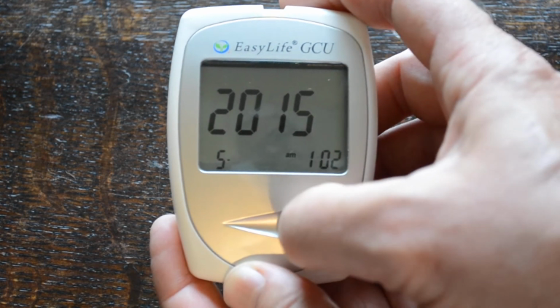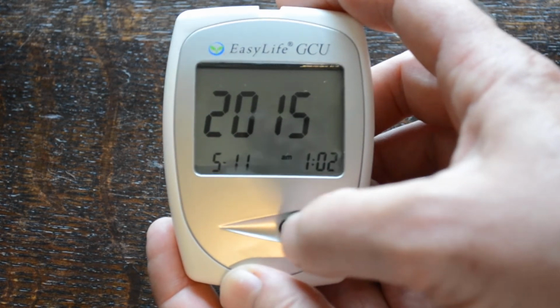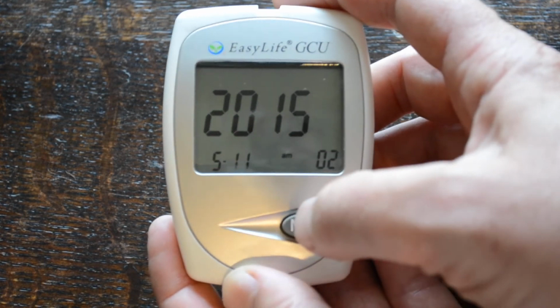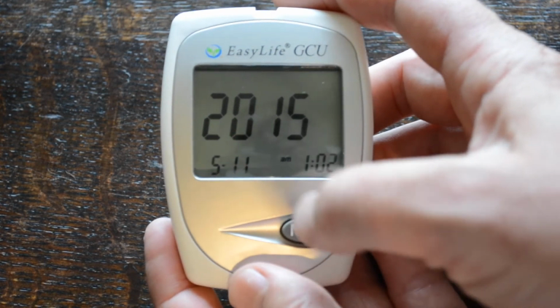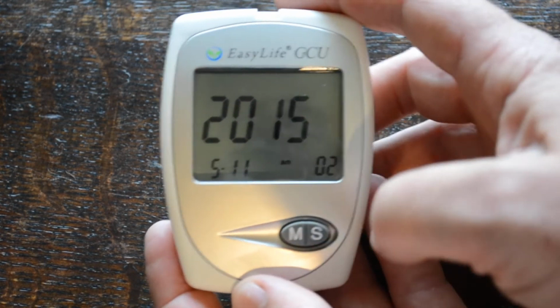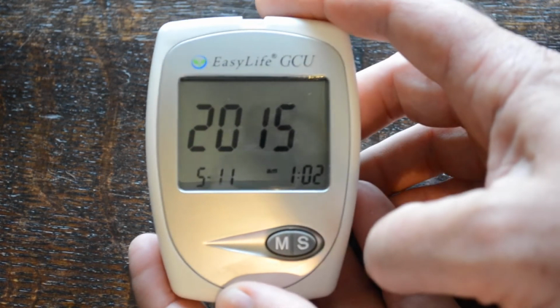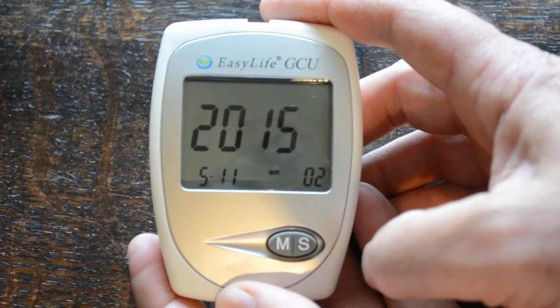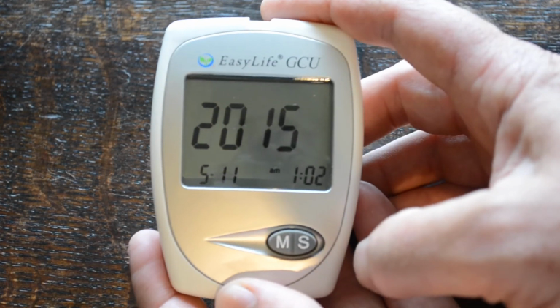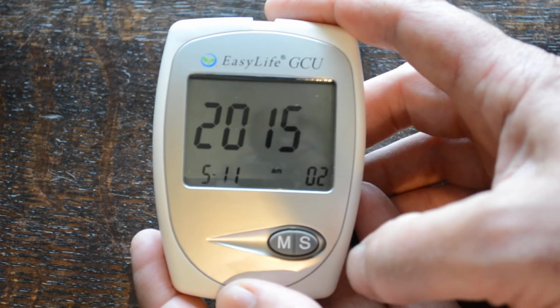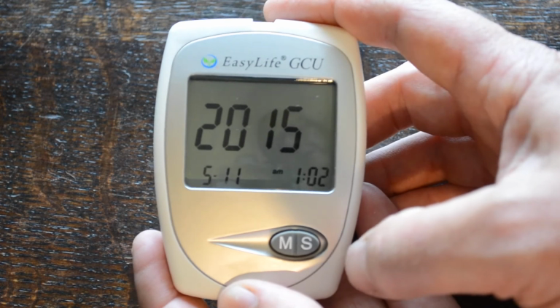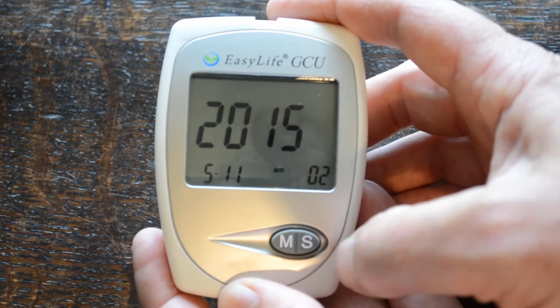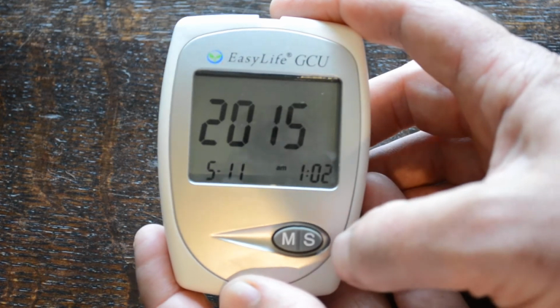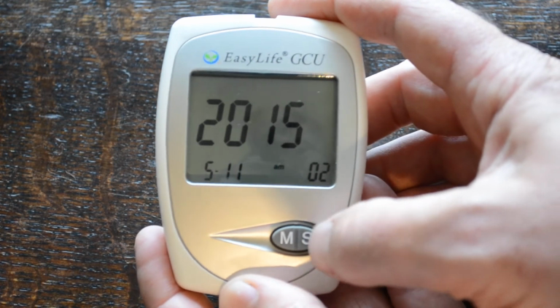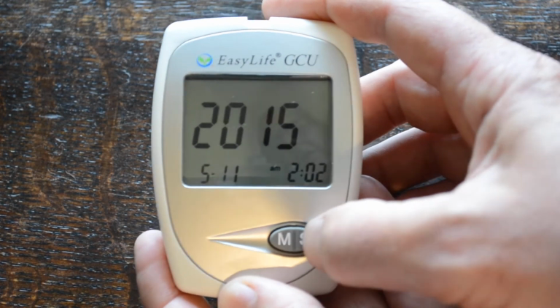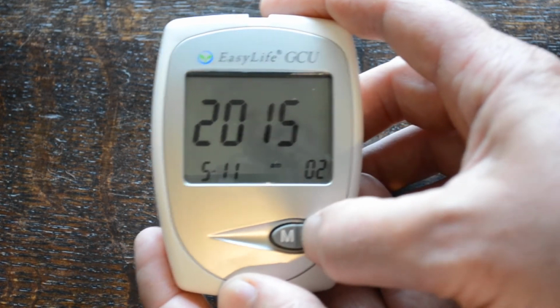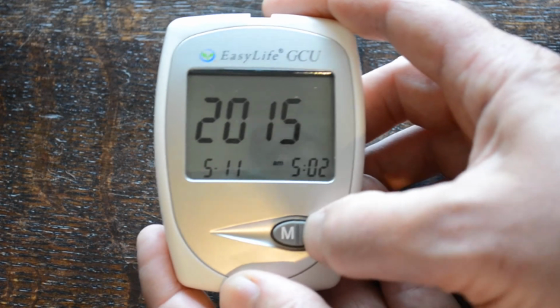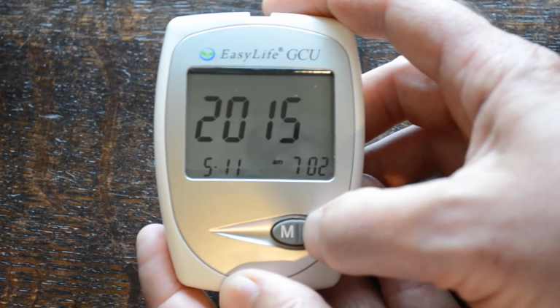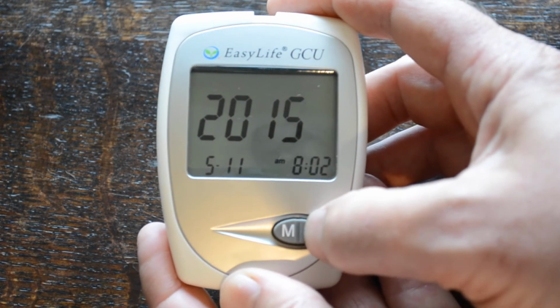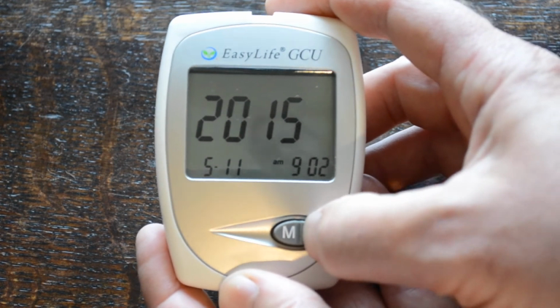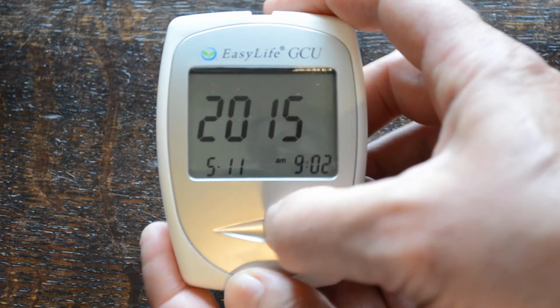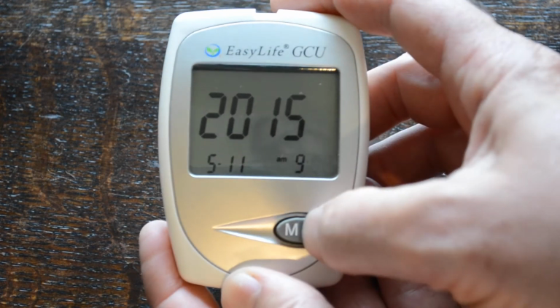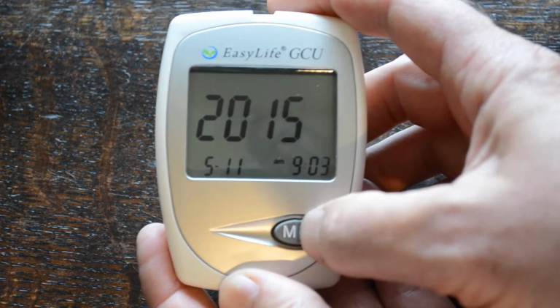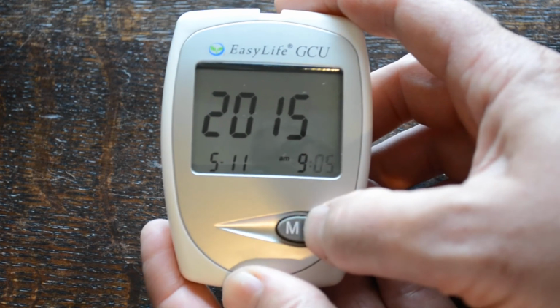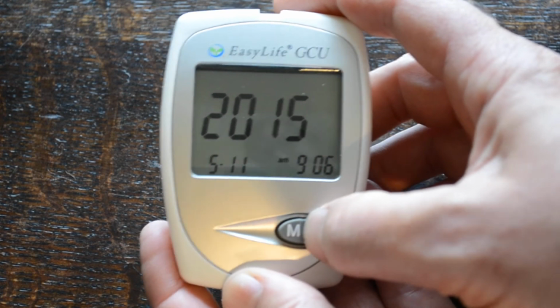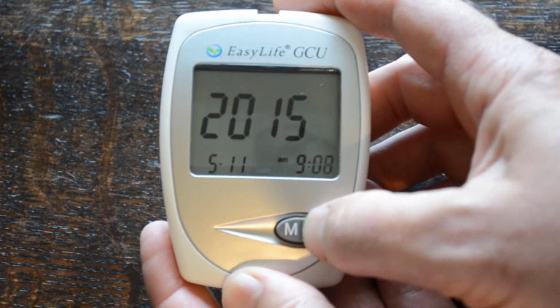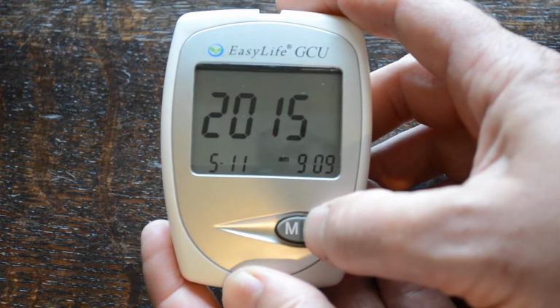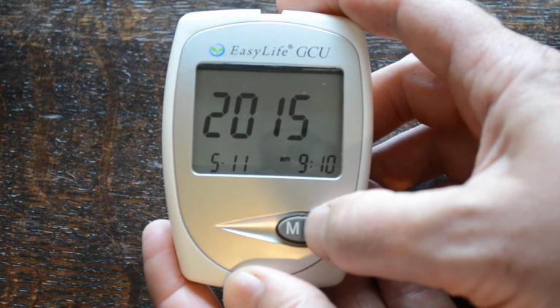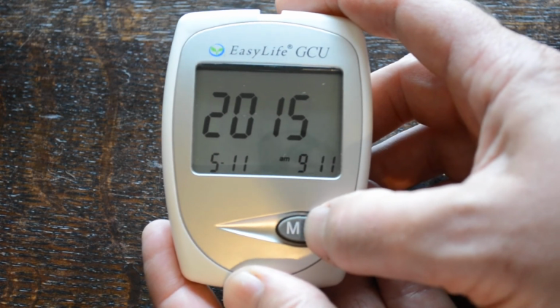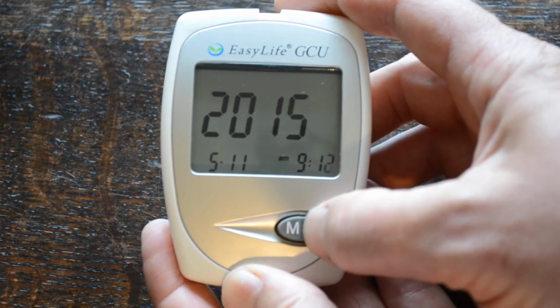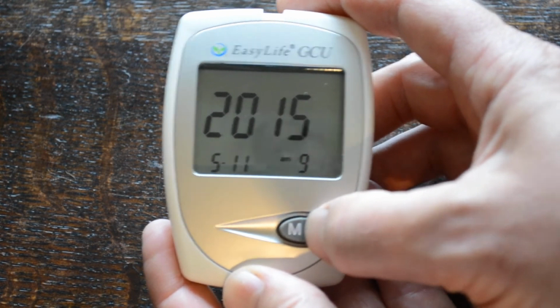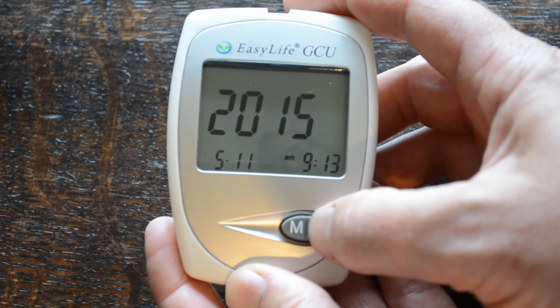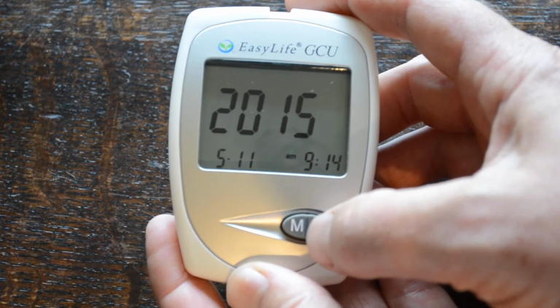Press M onto the time. The time is in a 12-hour clock sequence, so you've got 12 hours morning and 12 hours night. We're just going to manipulate this to 9:15.